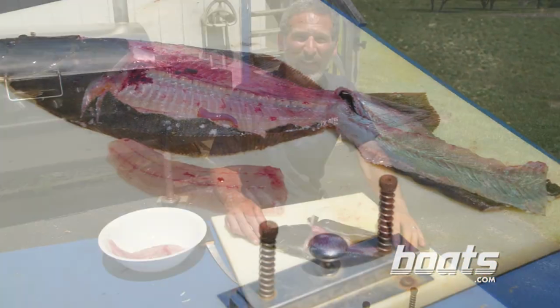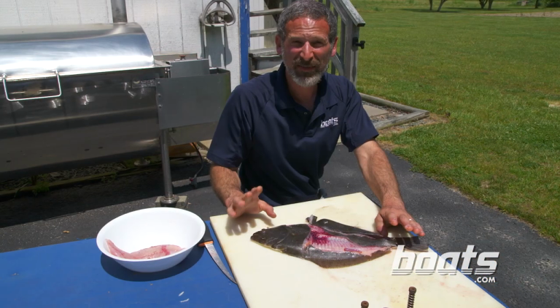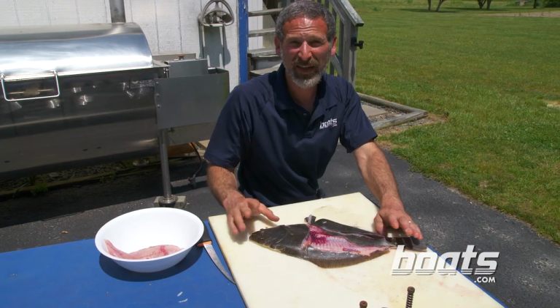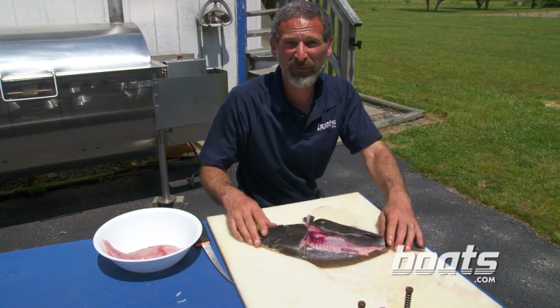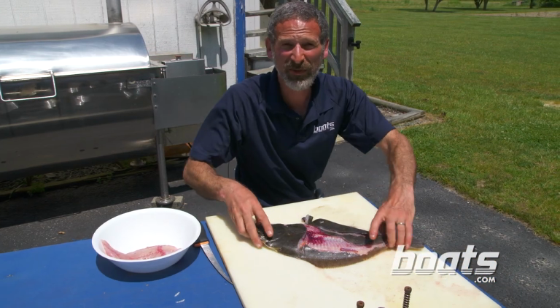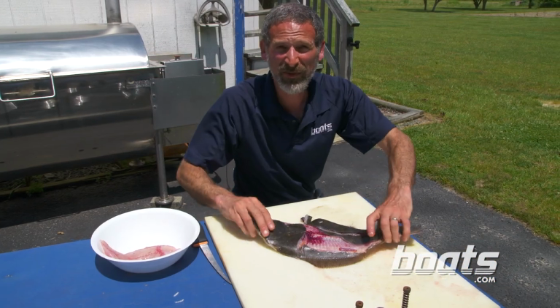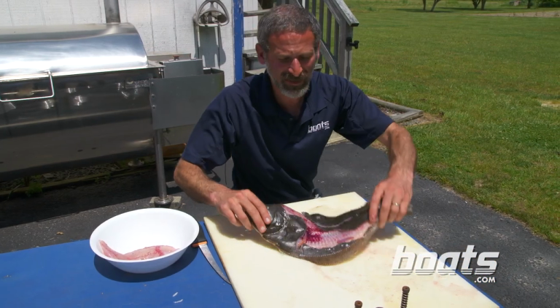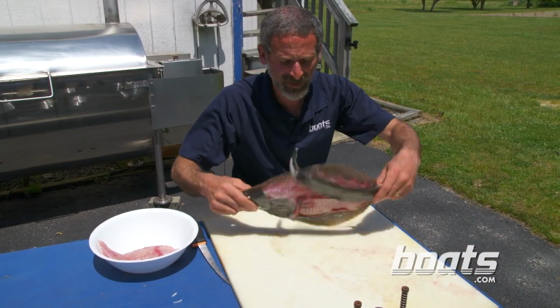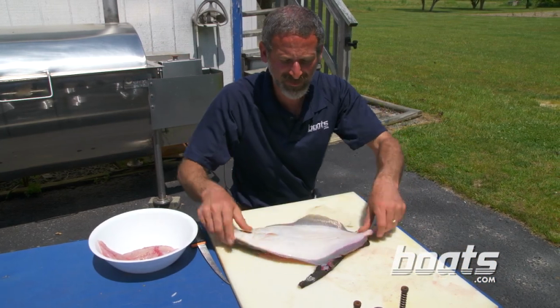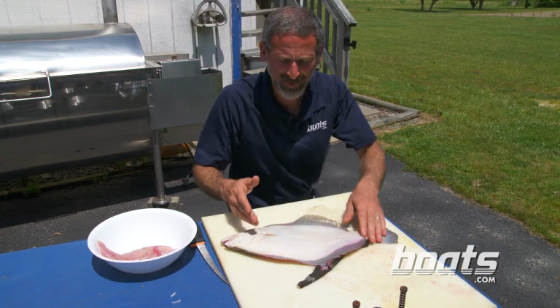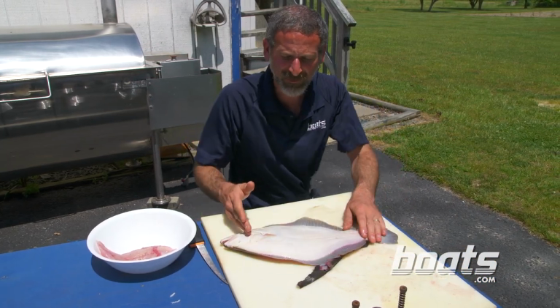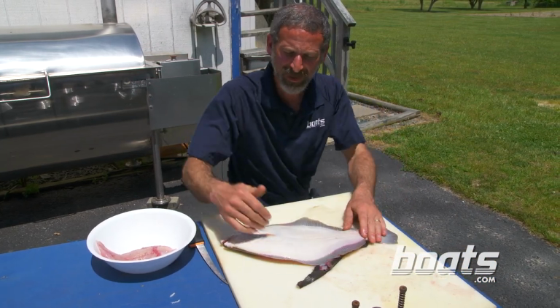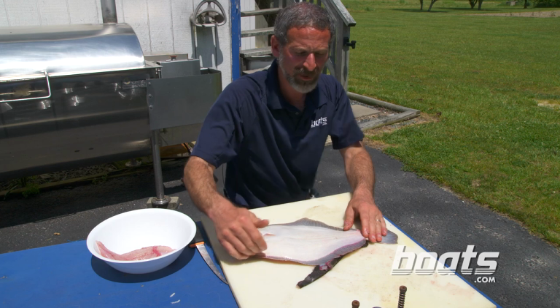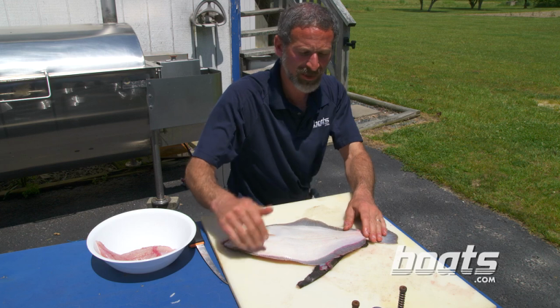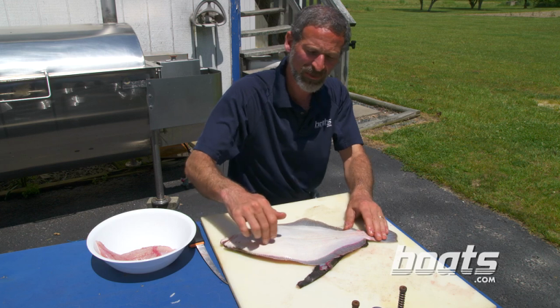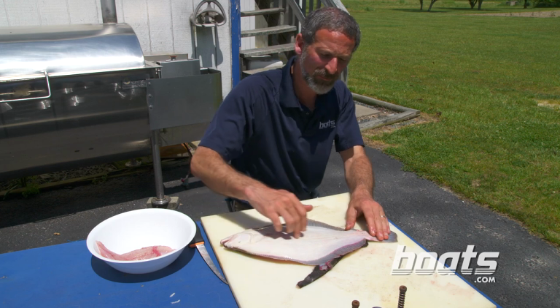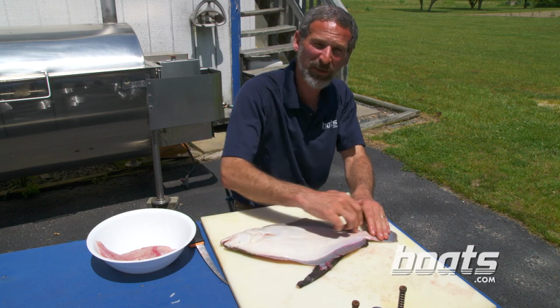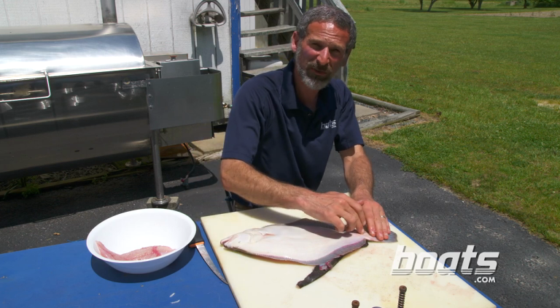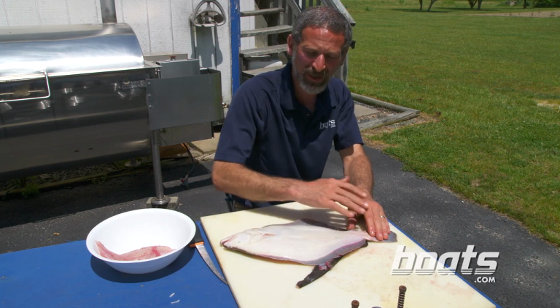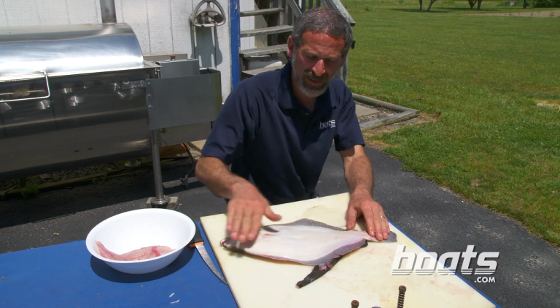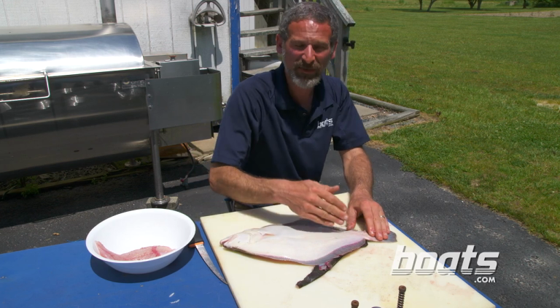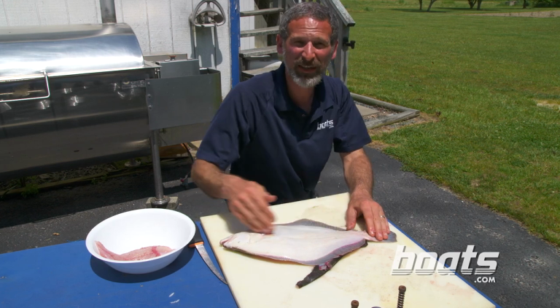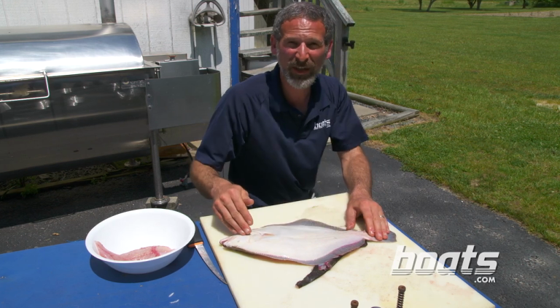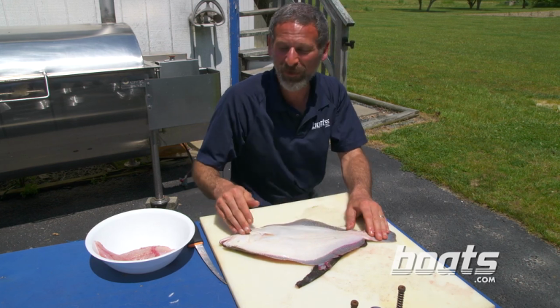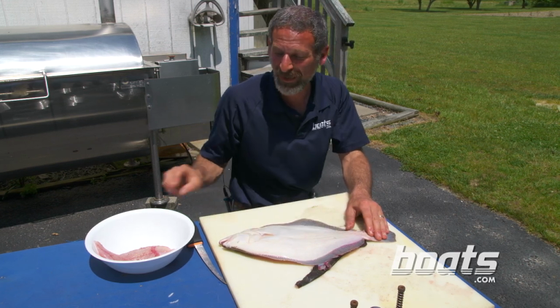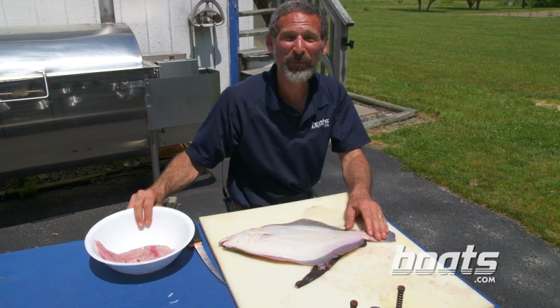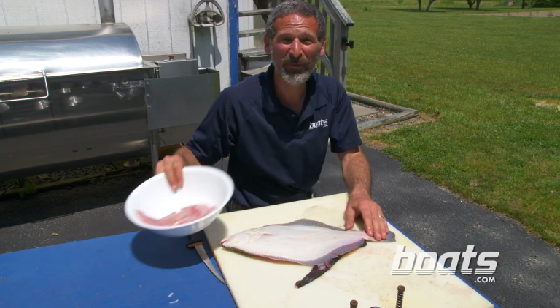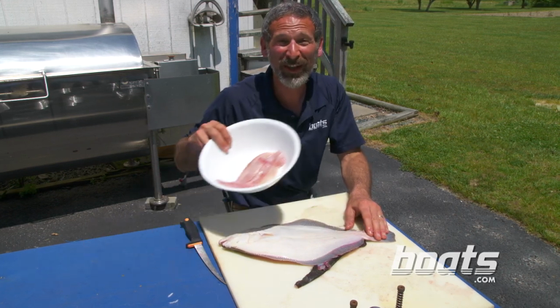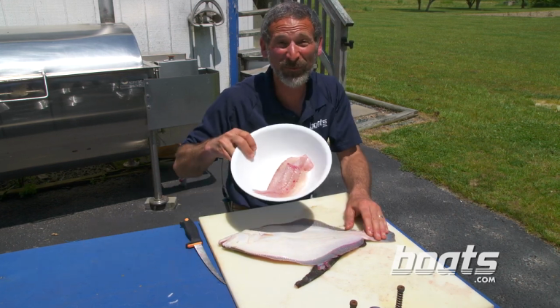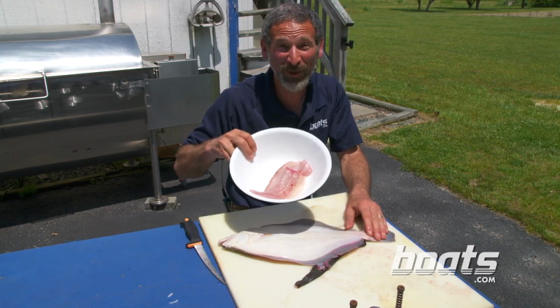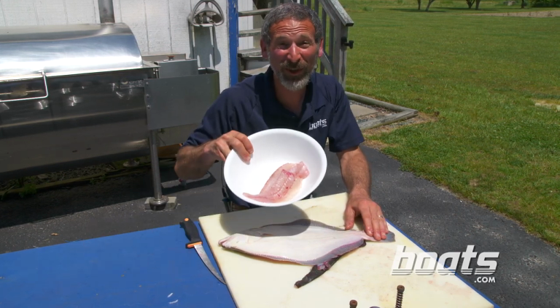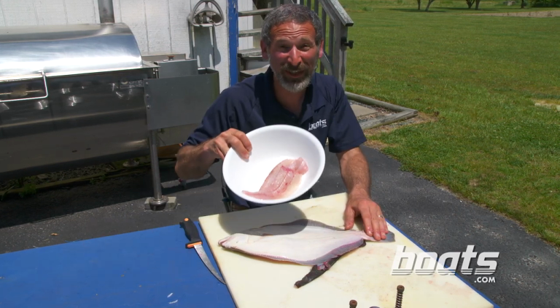The second half of the fish goes exactly the same way — just flip it over, make your cut, follow the lateral line, and slide each fillet off. Believe me, you're in for a good meal.